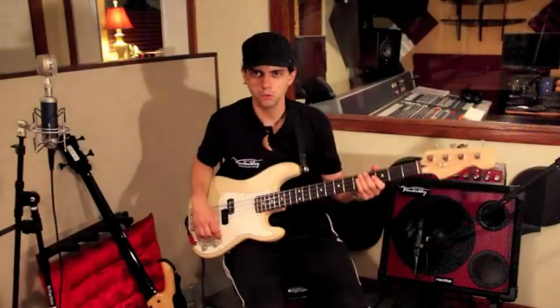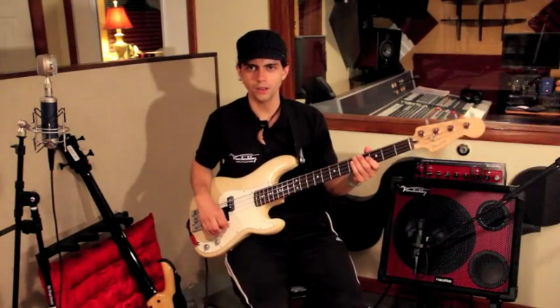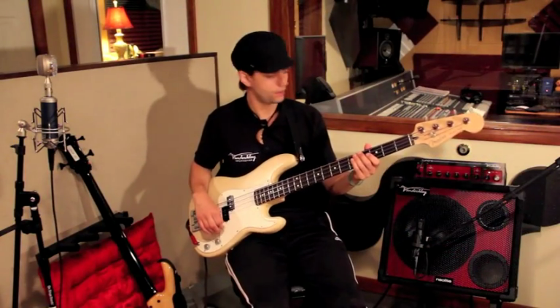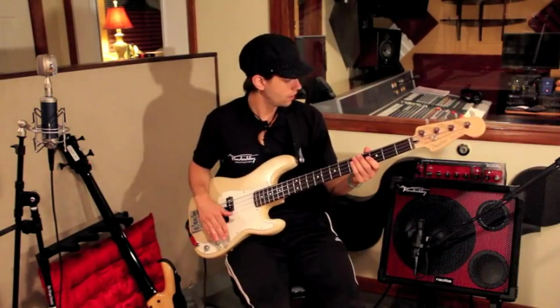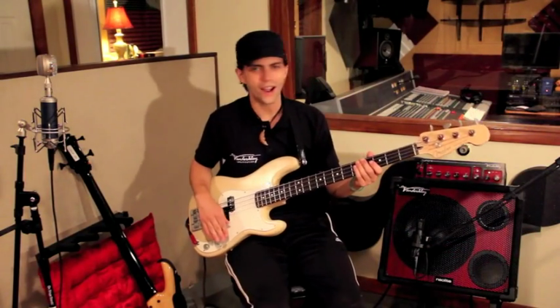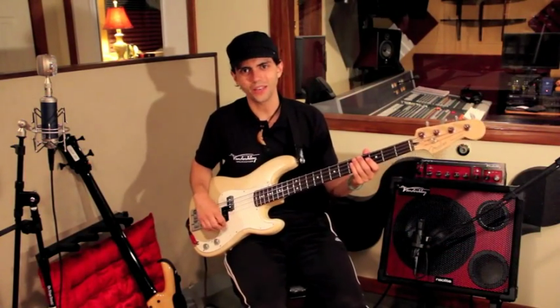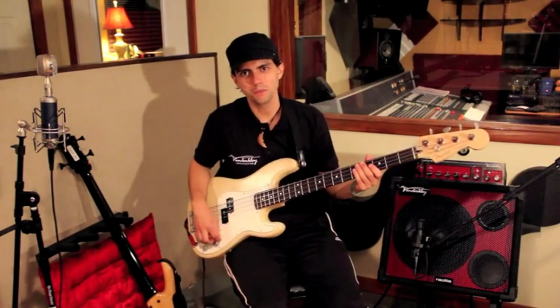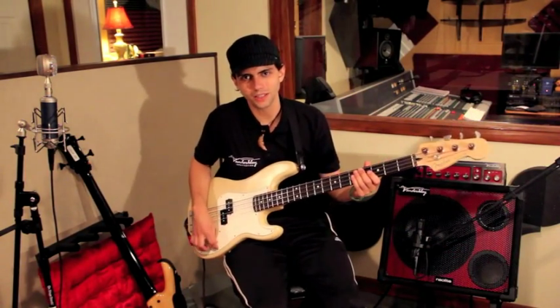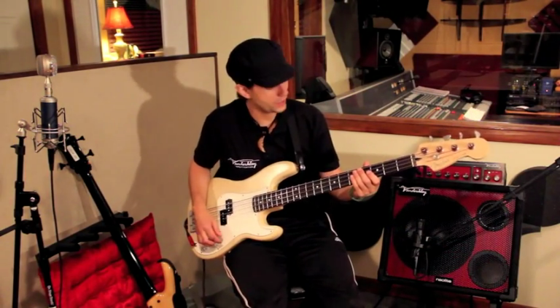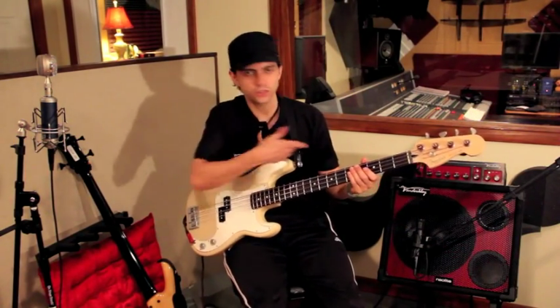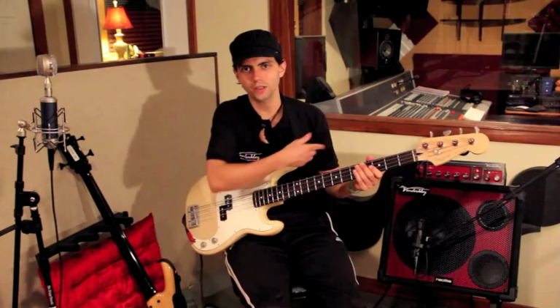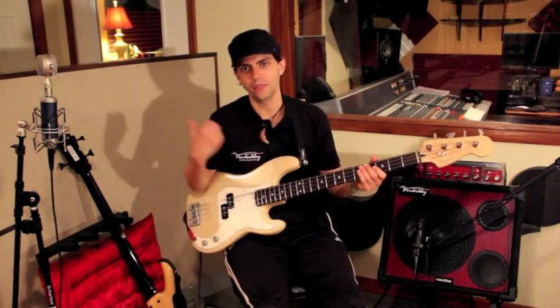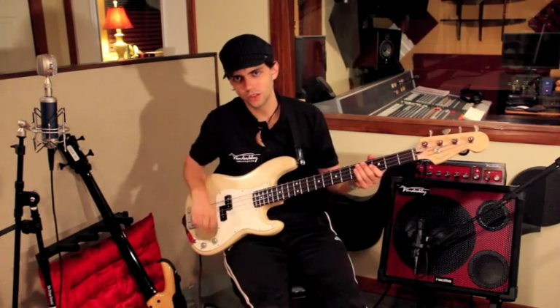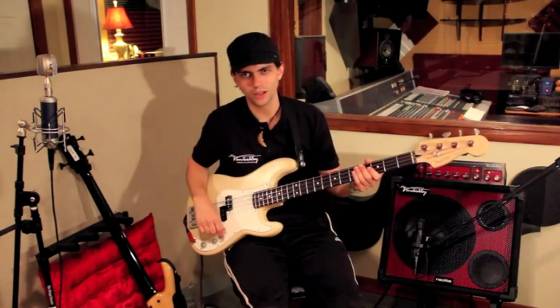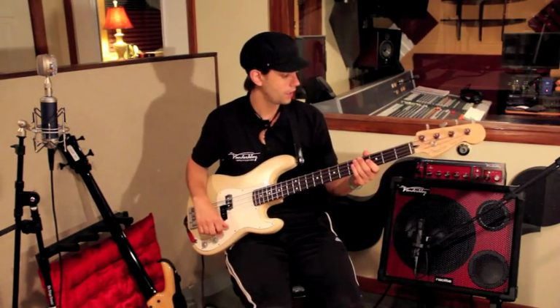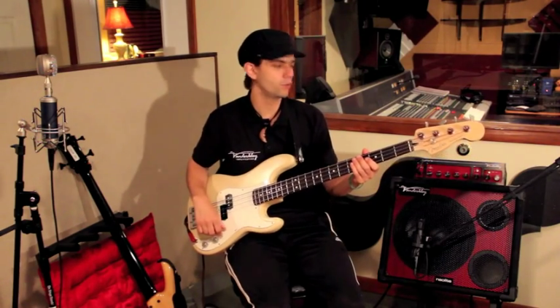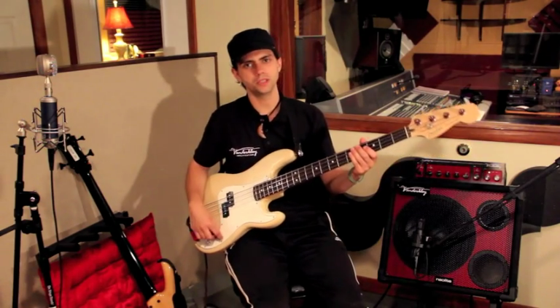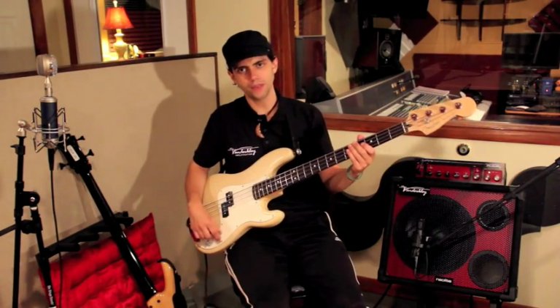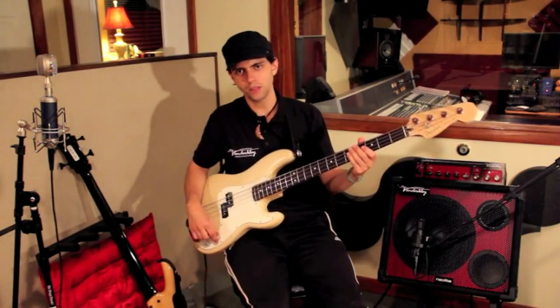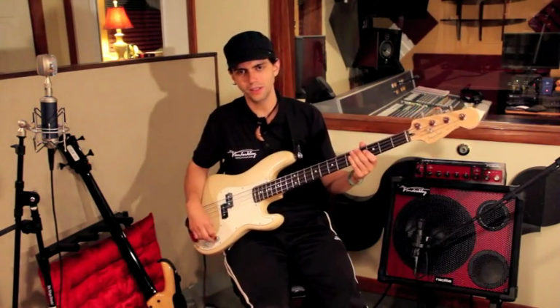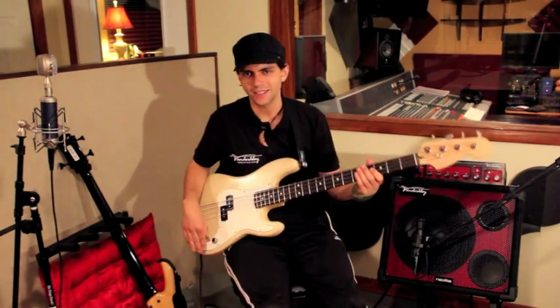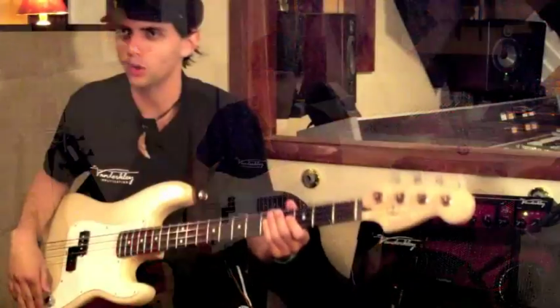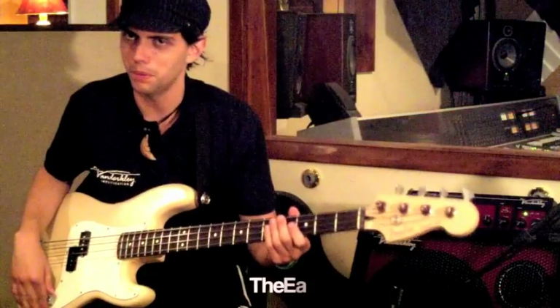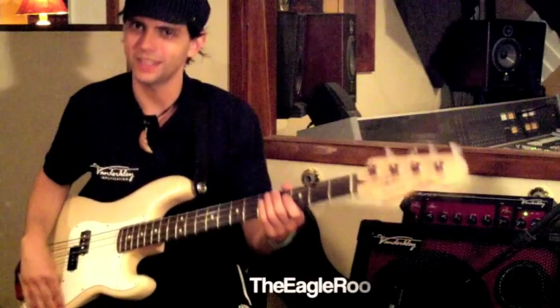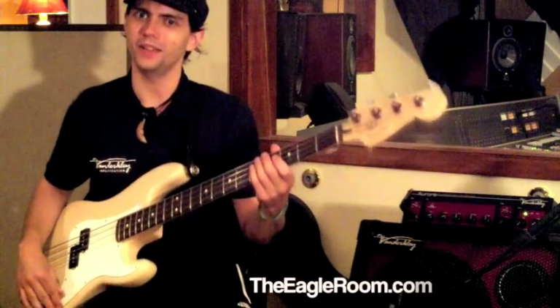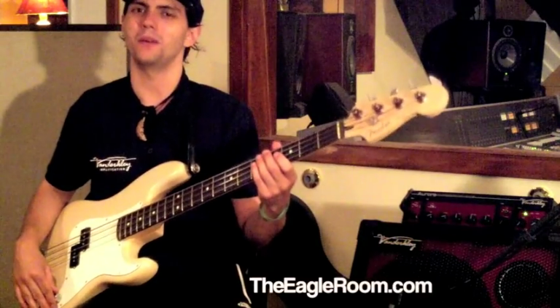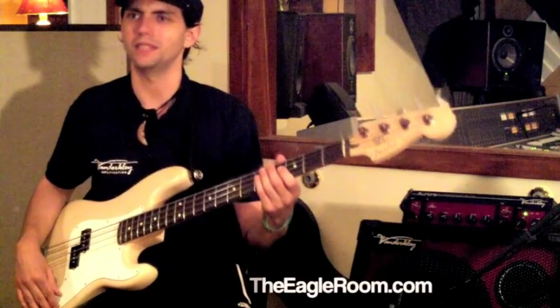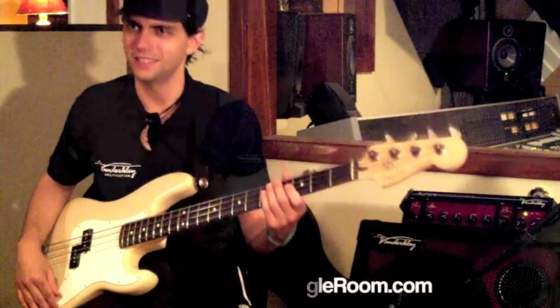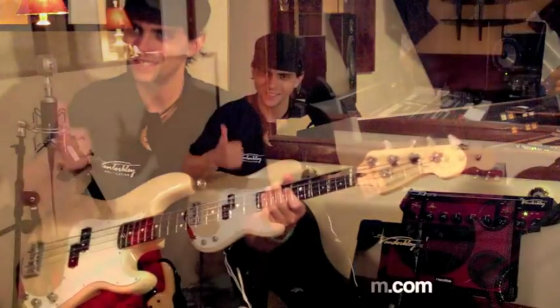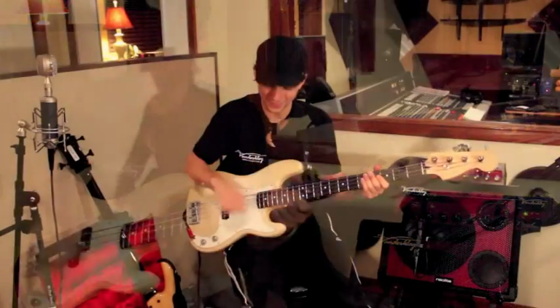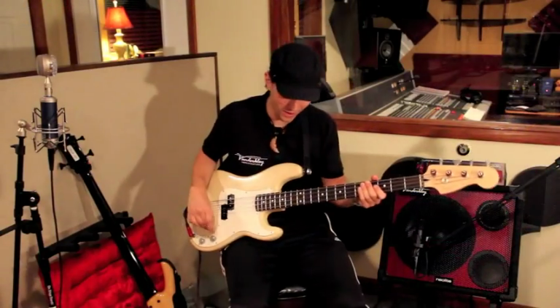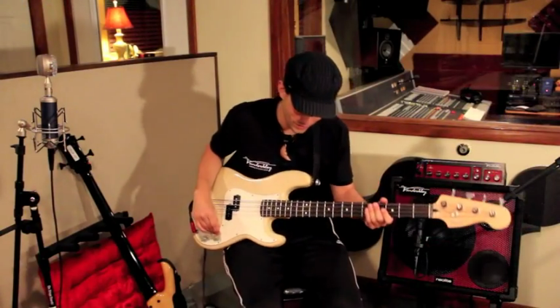I'm gonna put a drum loop on and we're out. Thank you very much for watching this video — thanks to Mark, thanks to Zon, and really appreciate everything everybody's doing. Thanks to the Eagle Room for putting this thing together, Matt Williams and Kristen. All right, here we go.